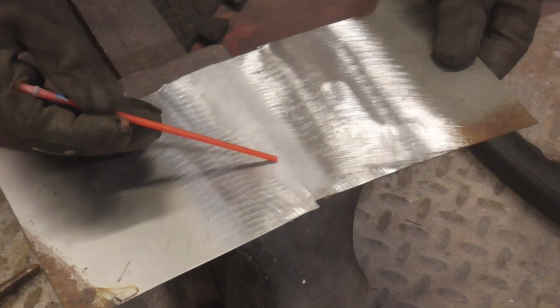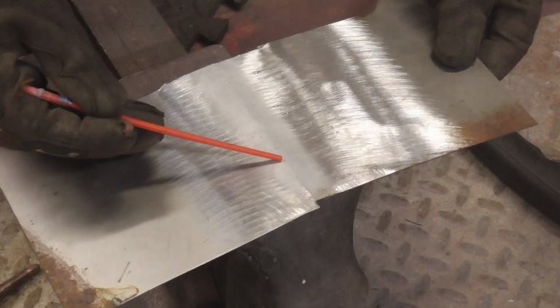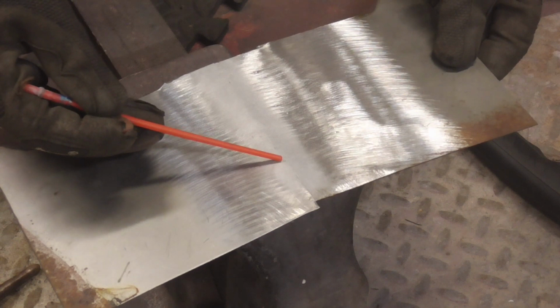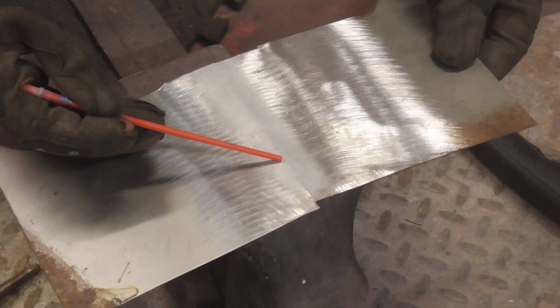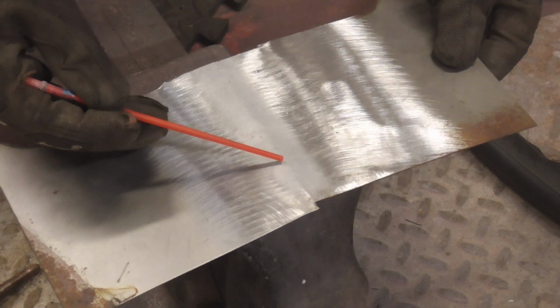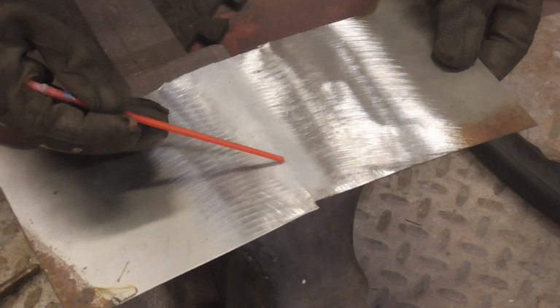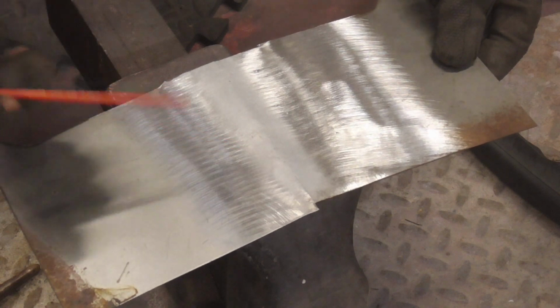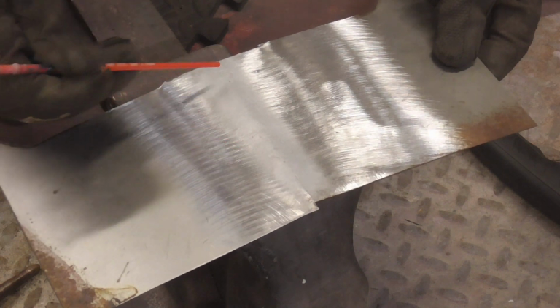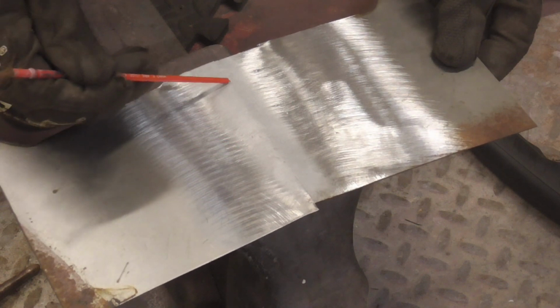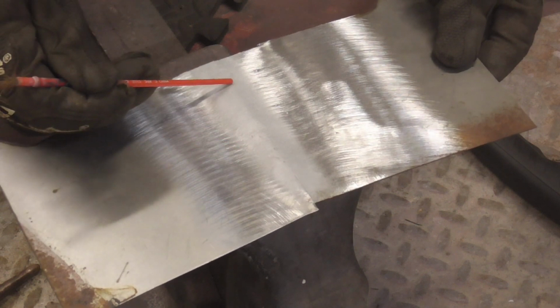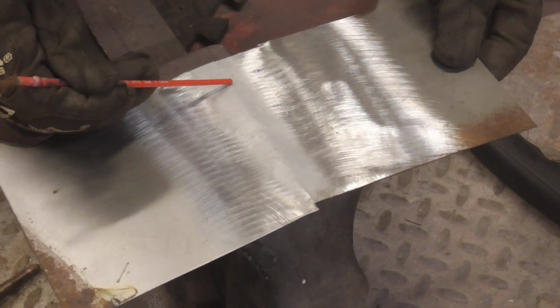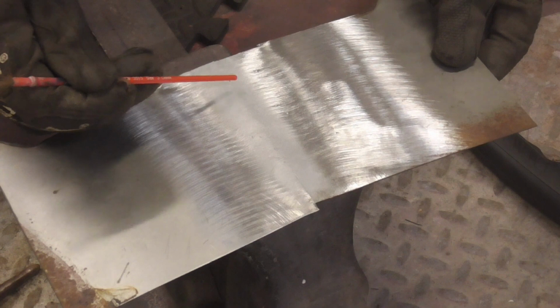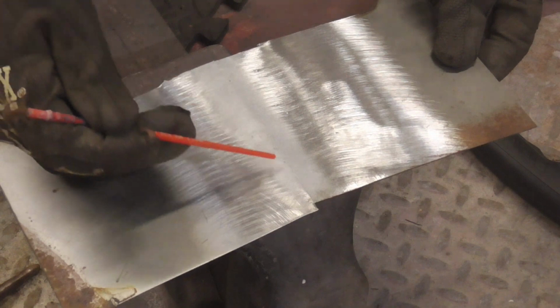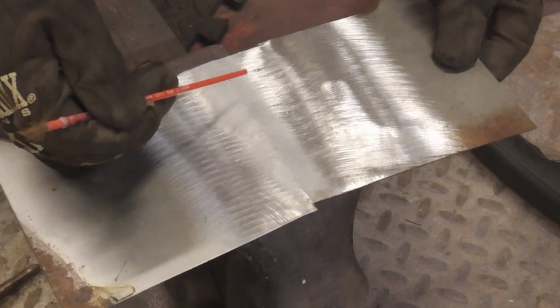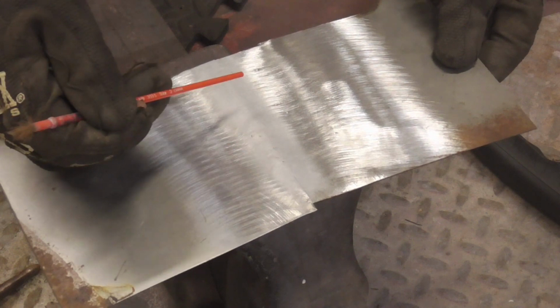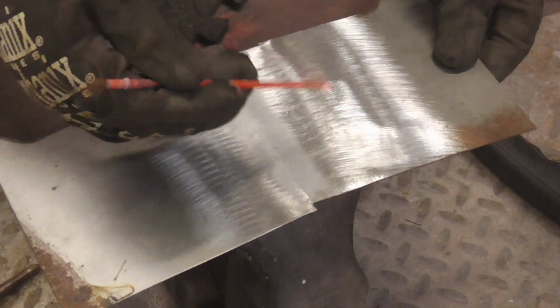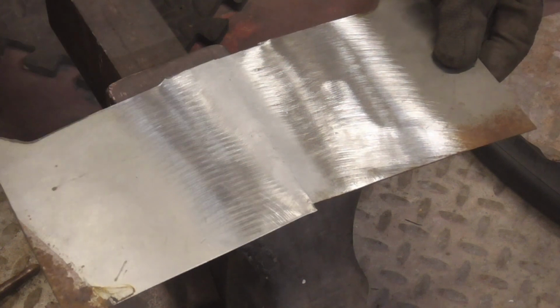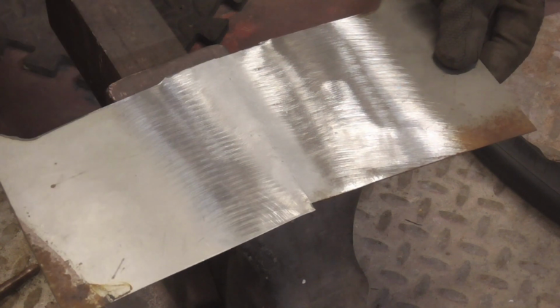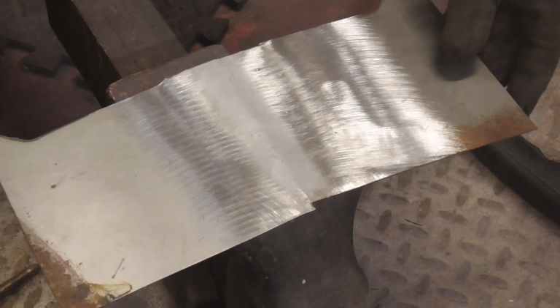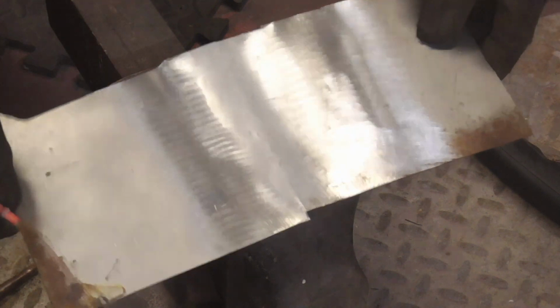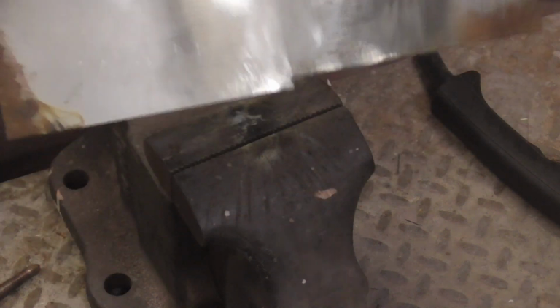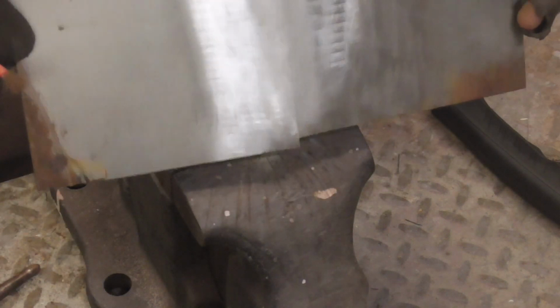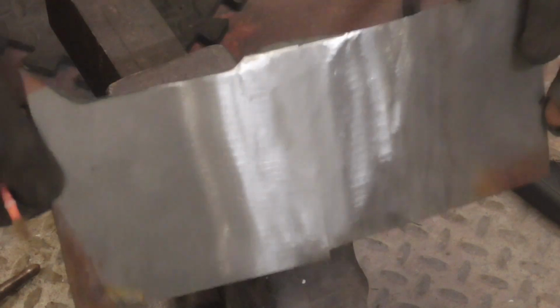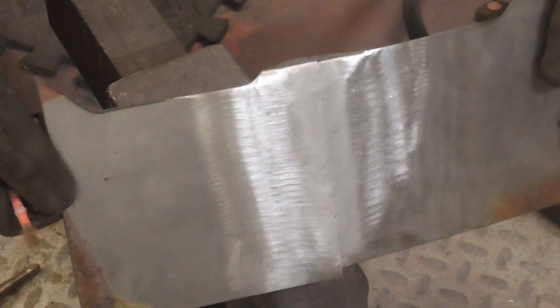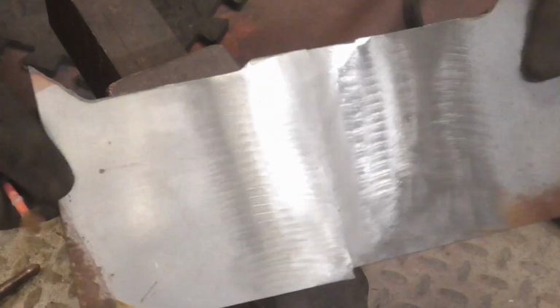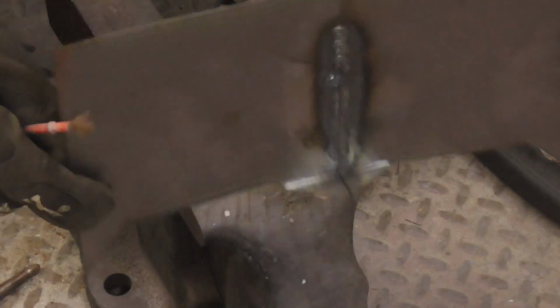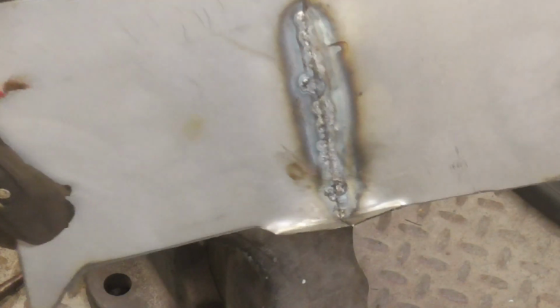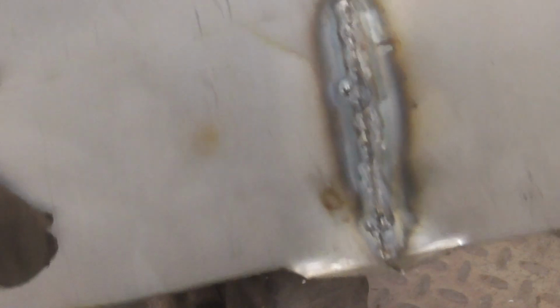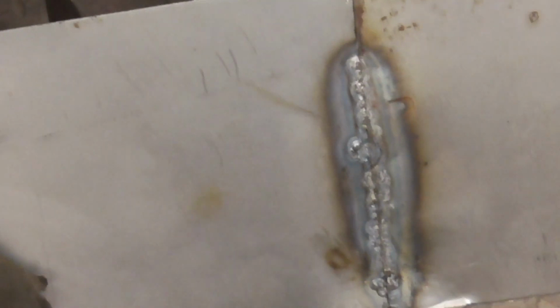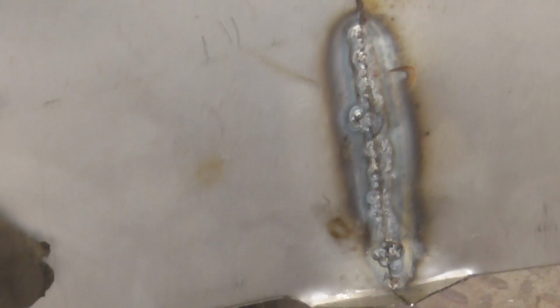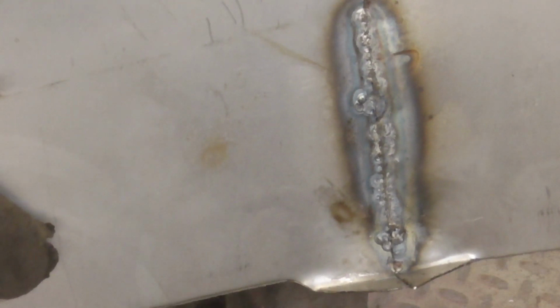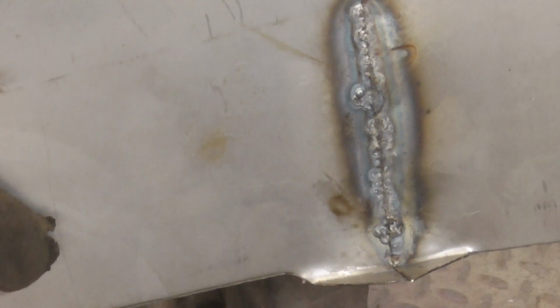There's one right here — you can just hit that with a spot weld. Hit that with a spot weld, grind them flat, sandblast it again. That's the front side and there's the back side.